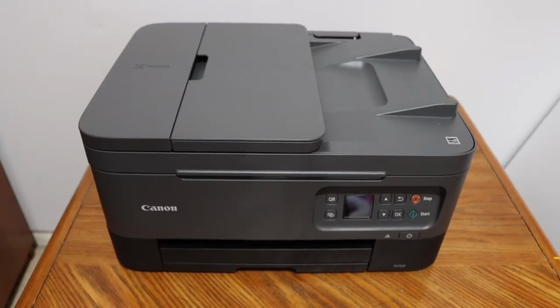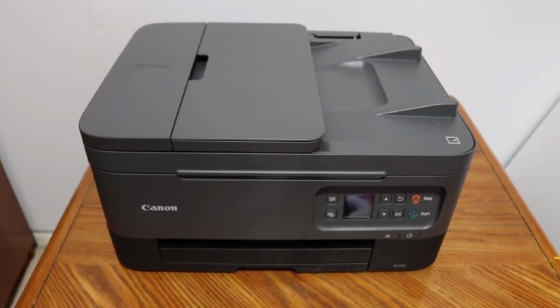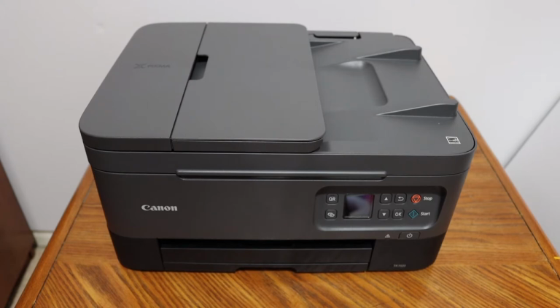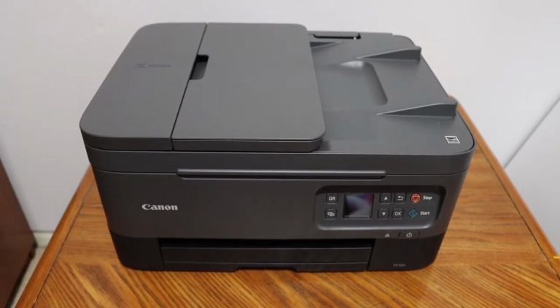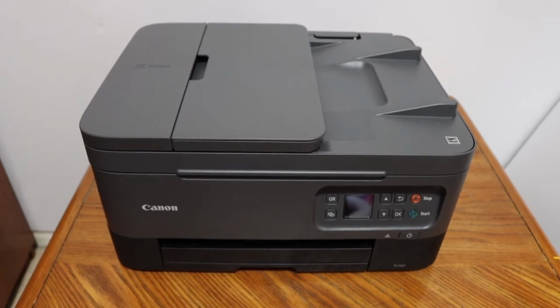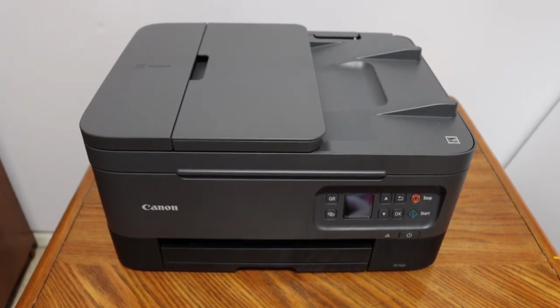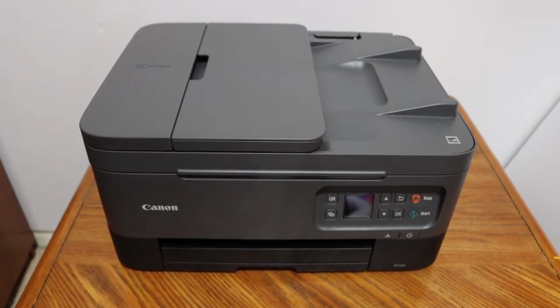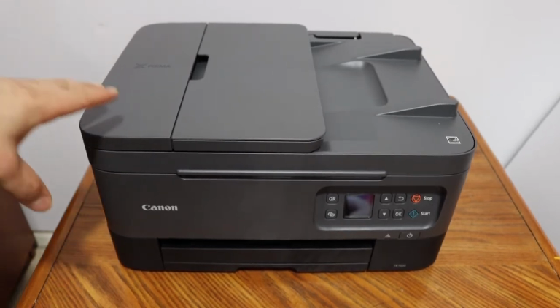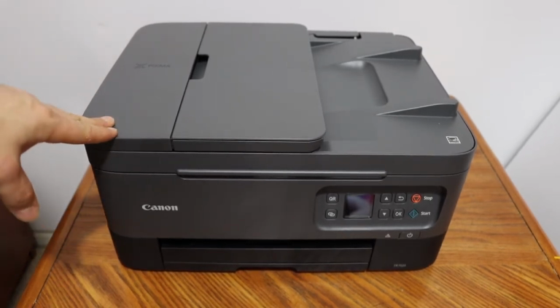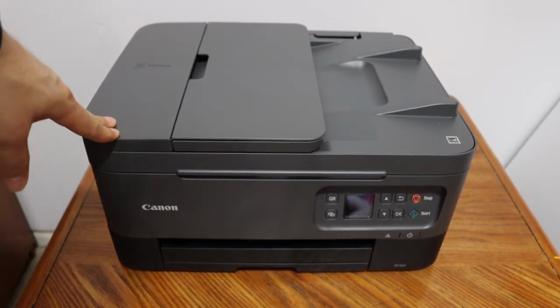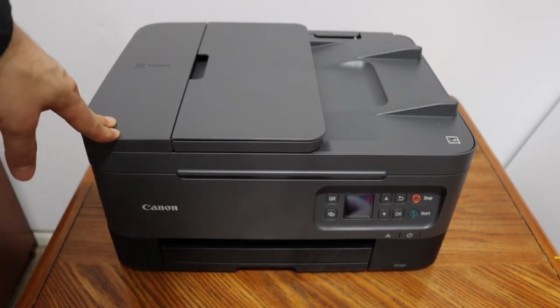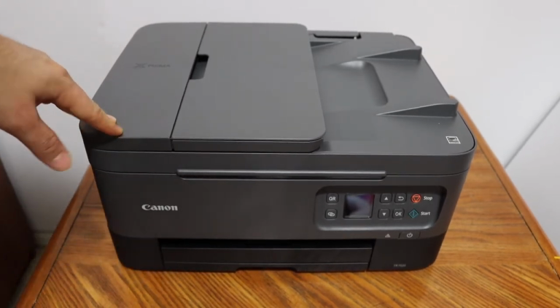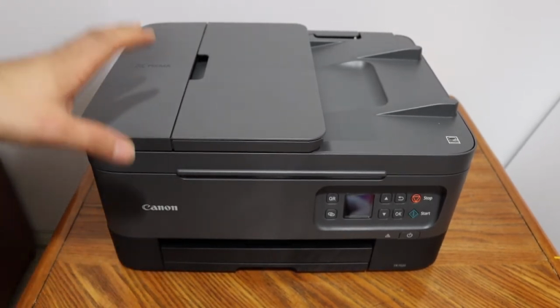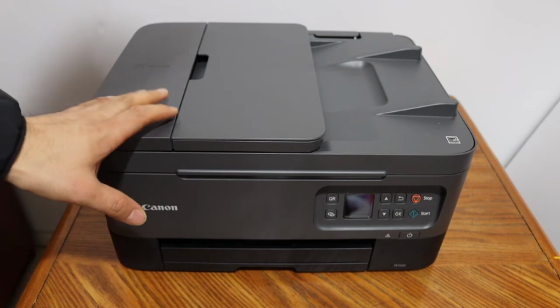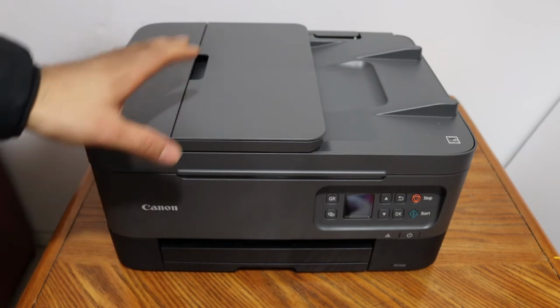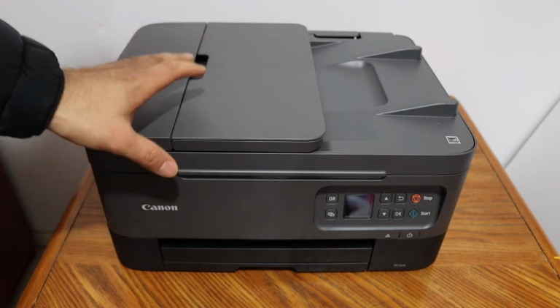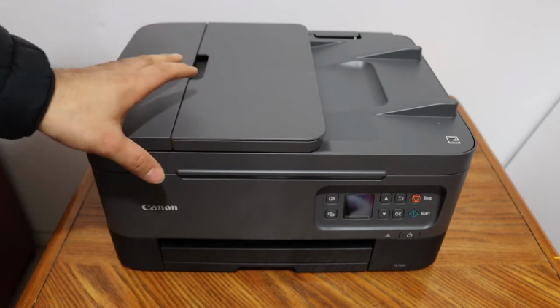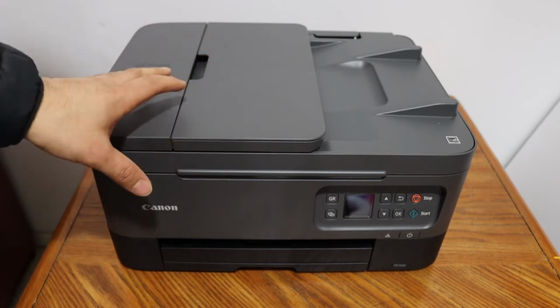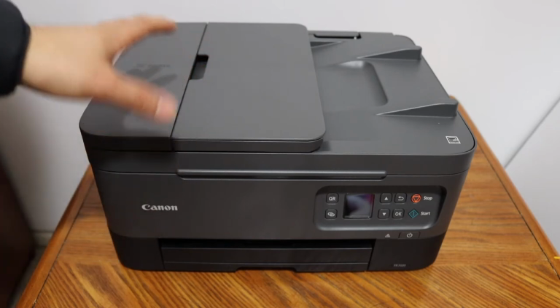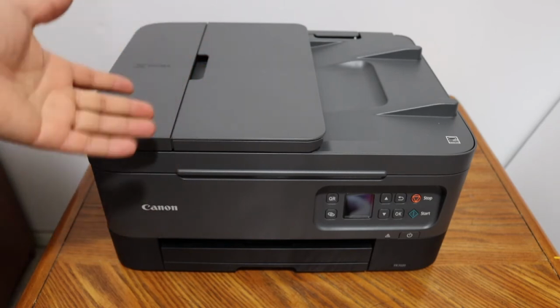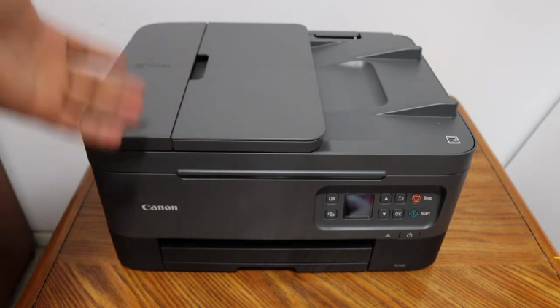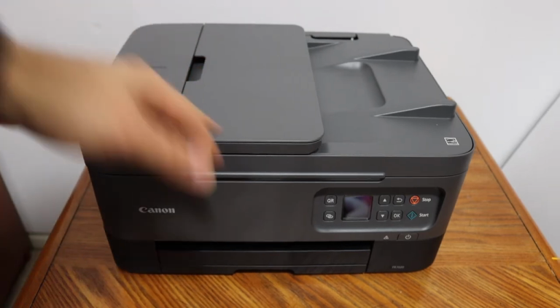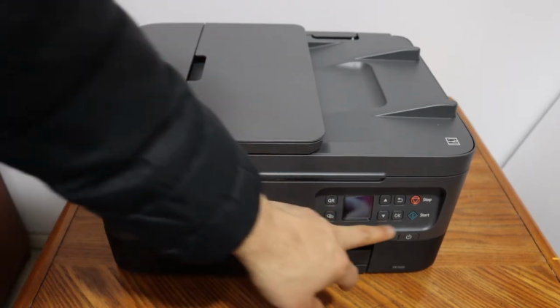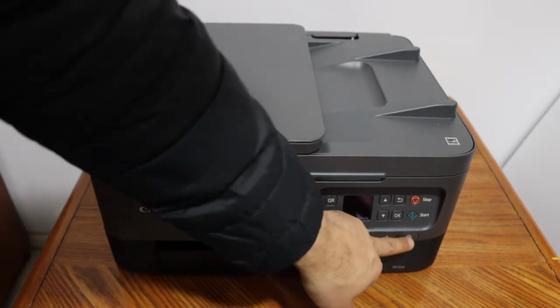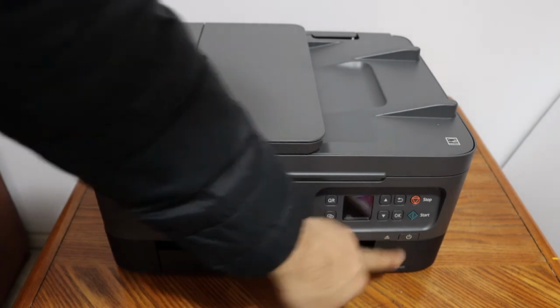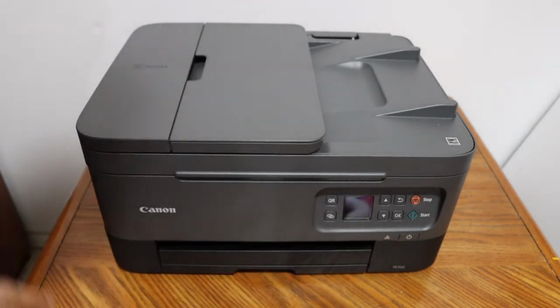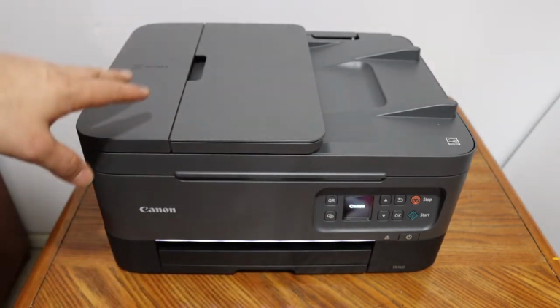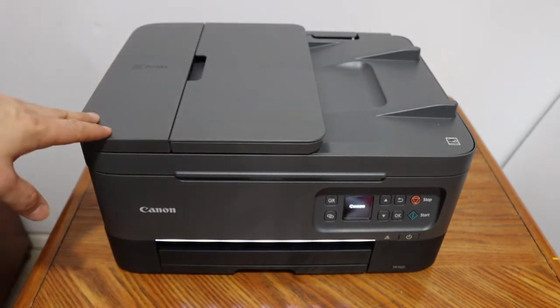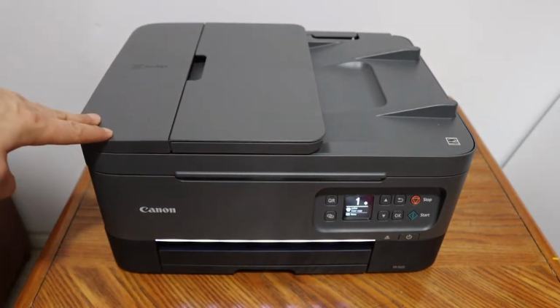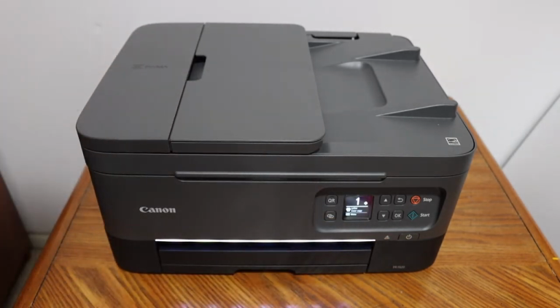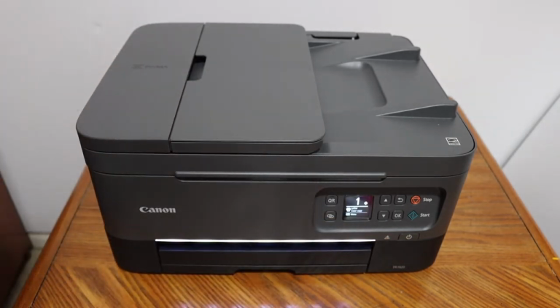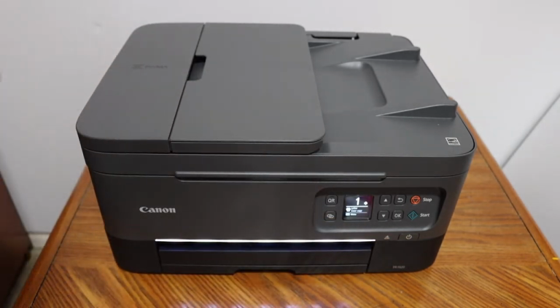Hi, today's video is regarding the Canon PIXMA TR7020 all-in-one printer. I'm going to show you how to replace the ink cartridges. The first step is to switch on the printer.